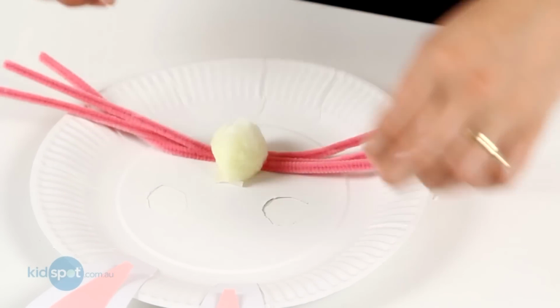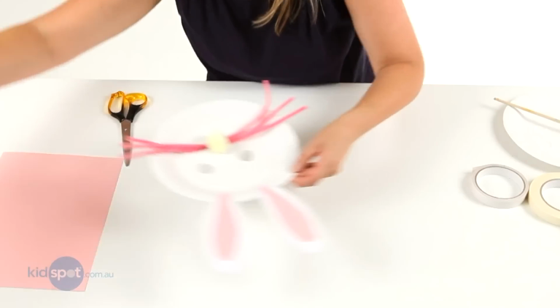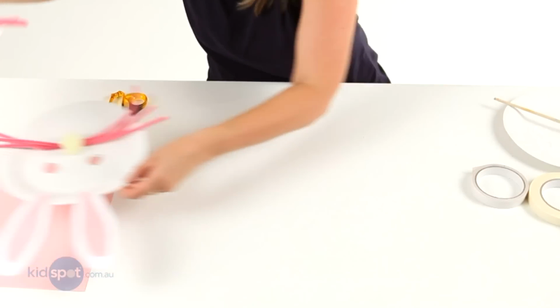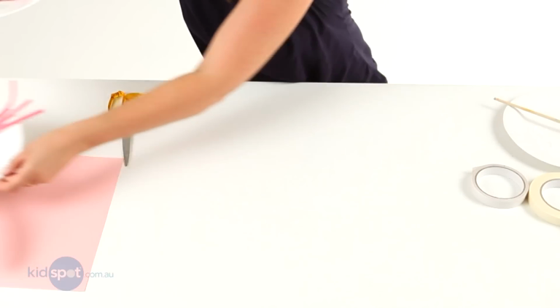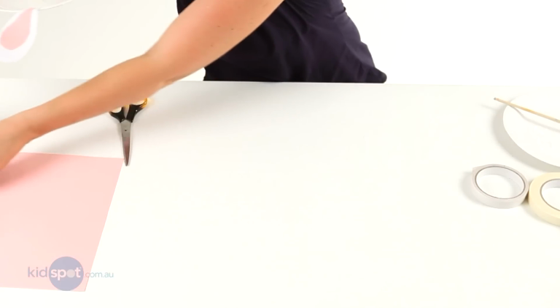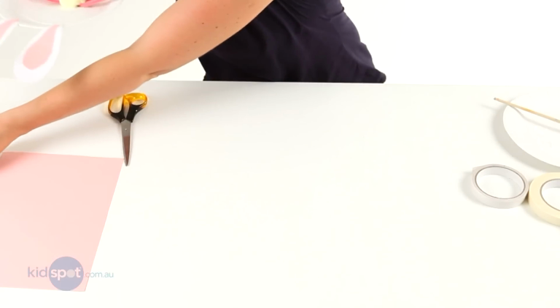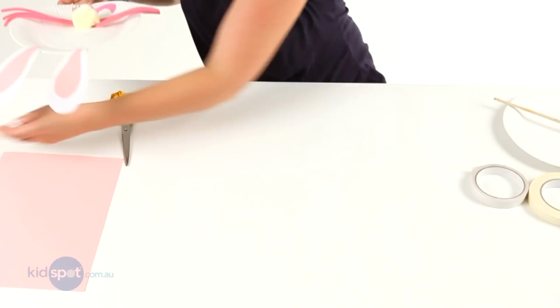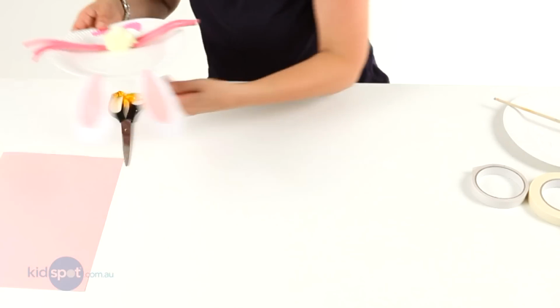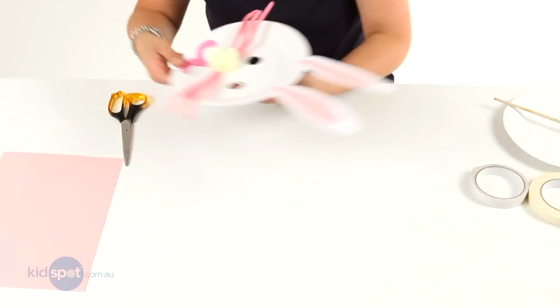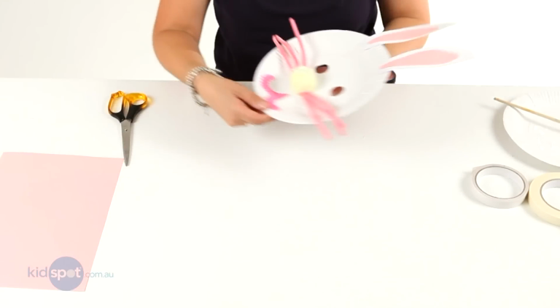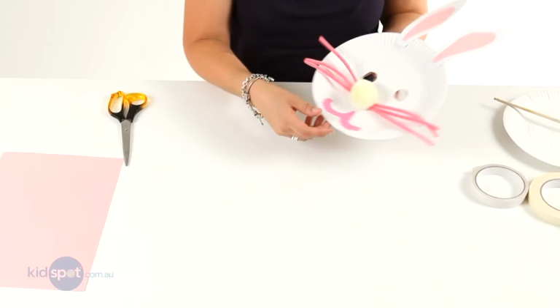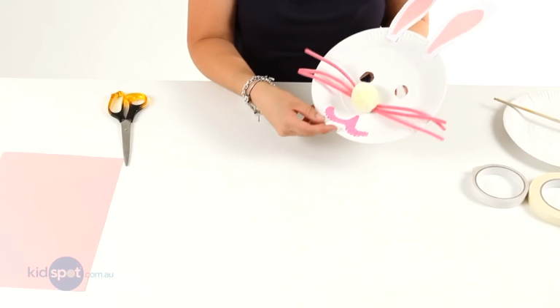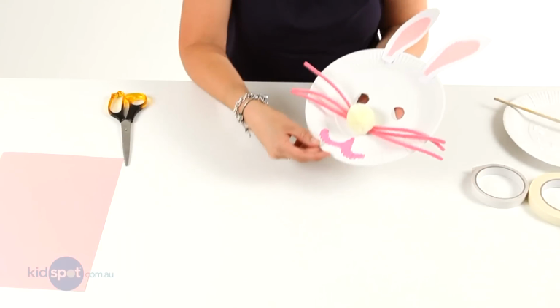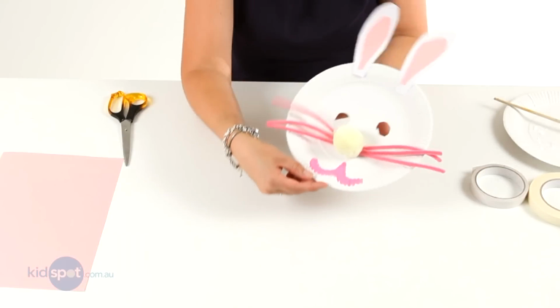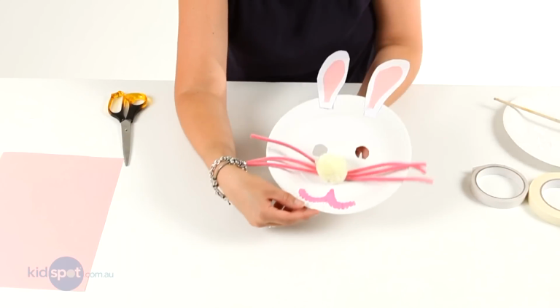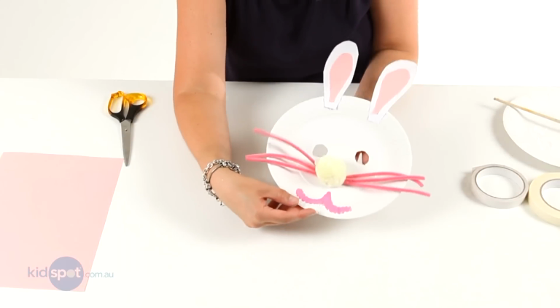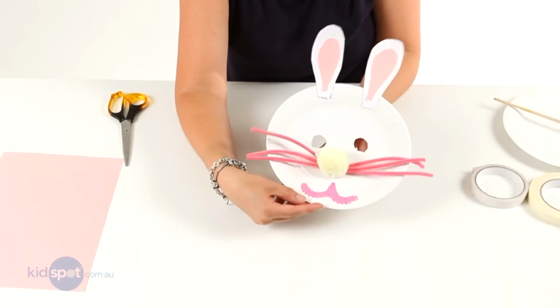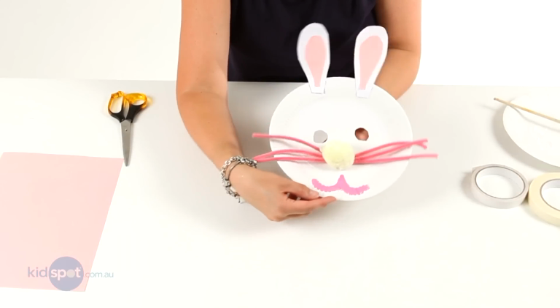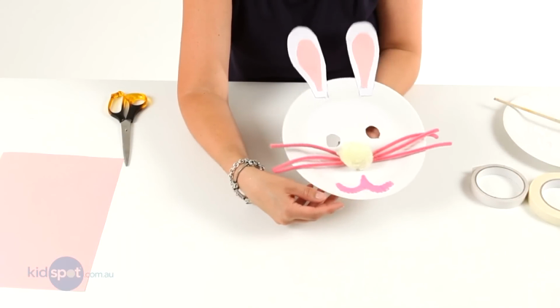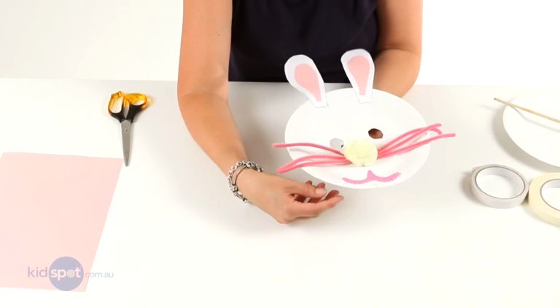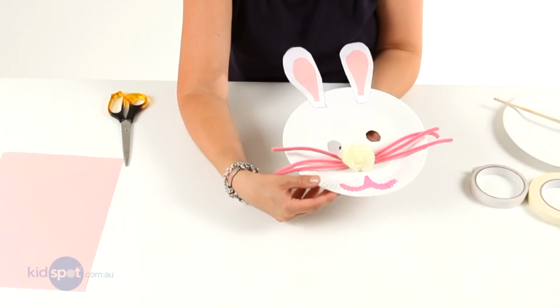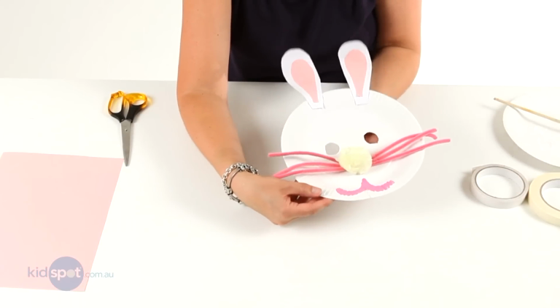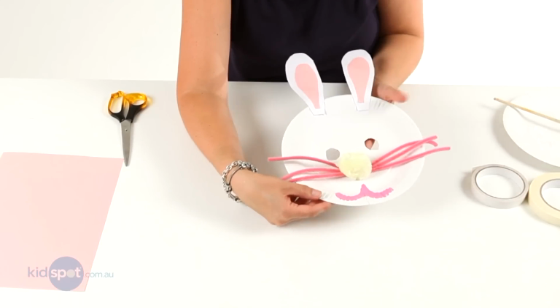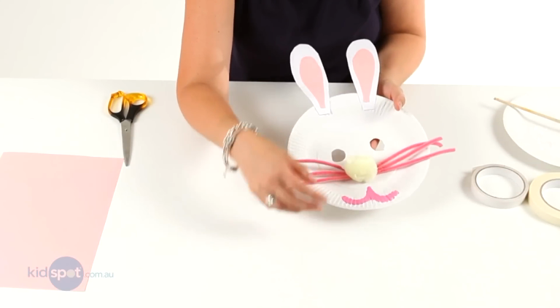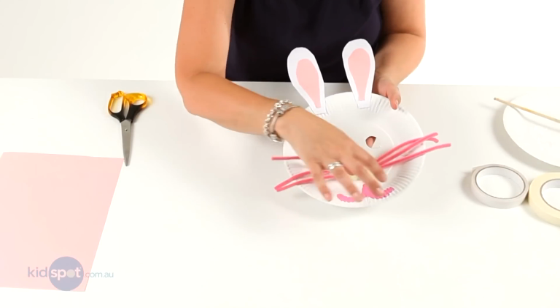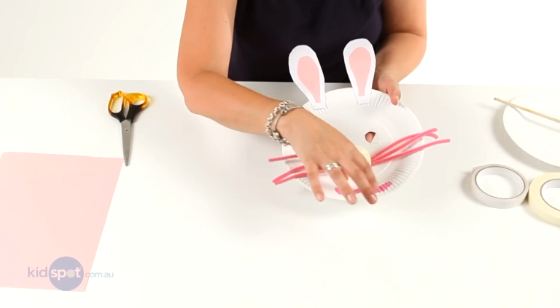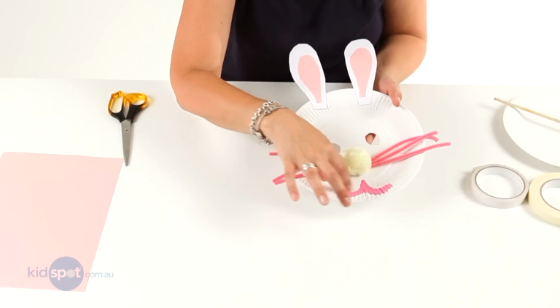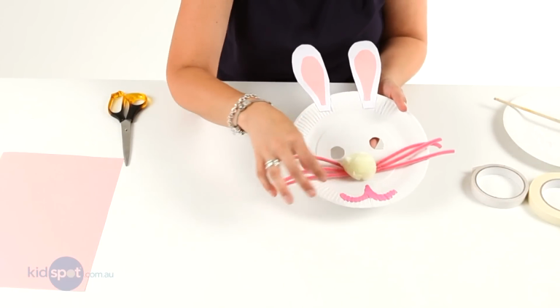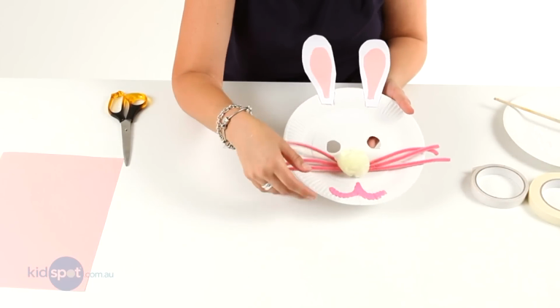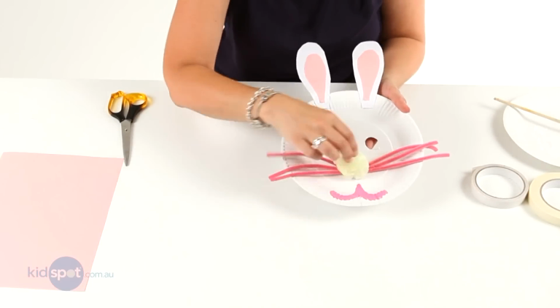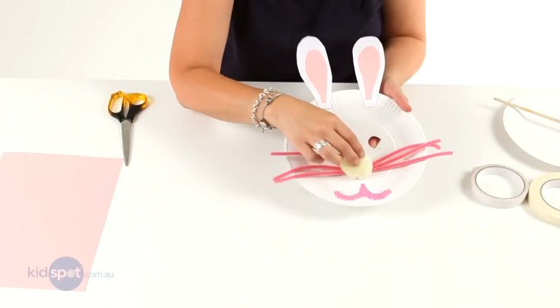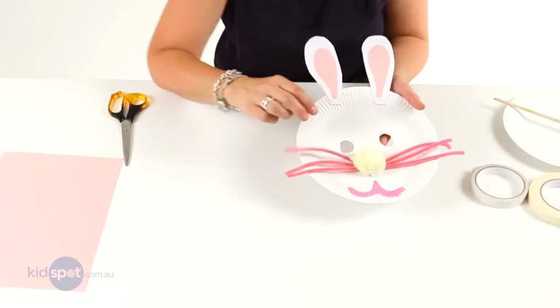Now you can either use paint — I've used paint here — or you can use a texta just to draw a little mouth on there.